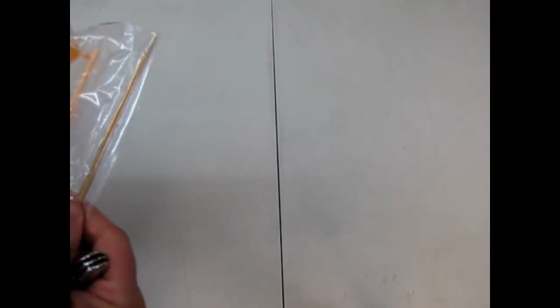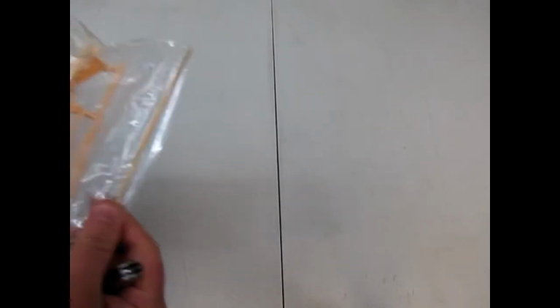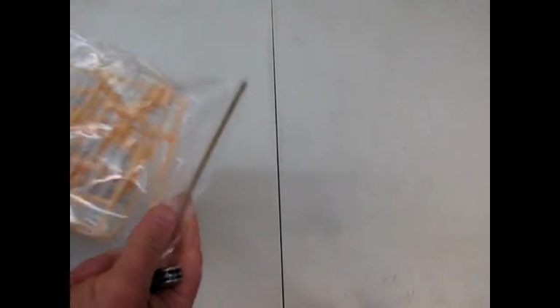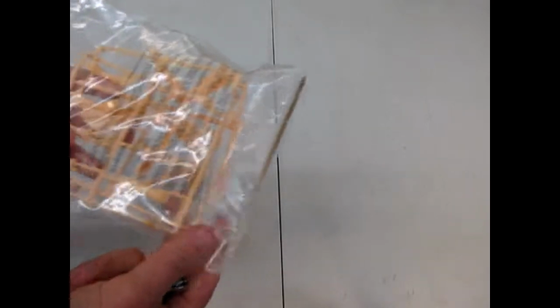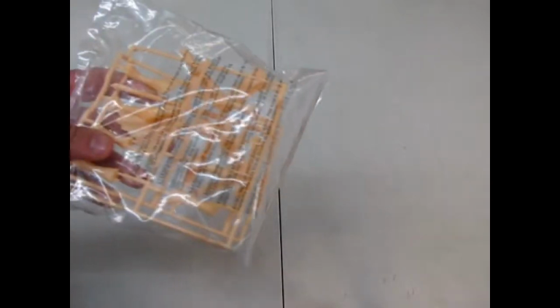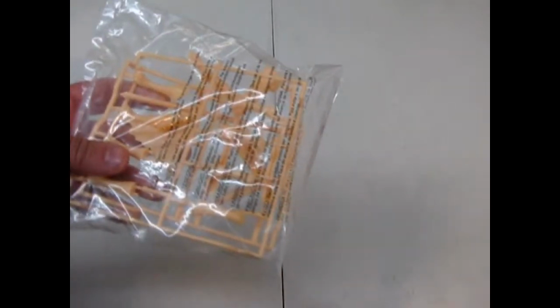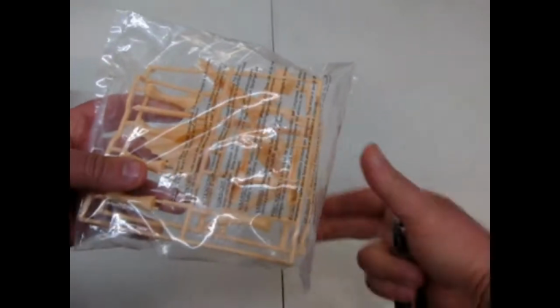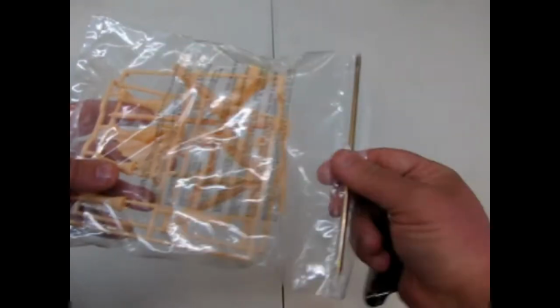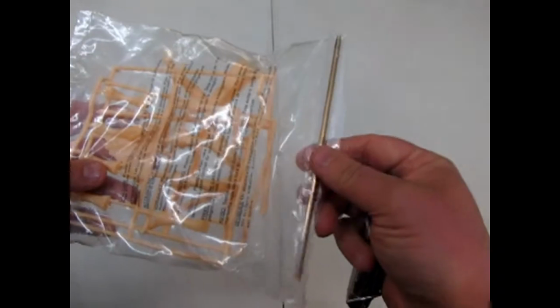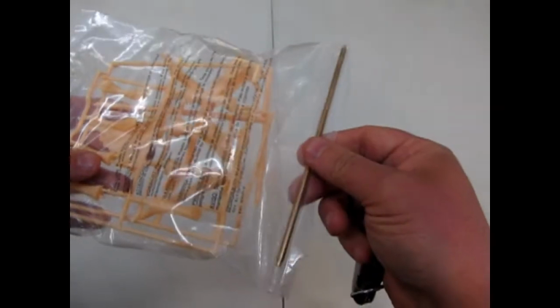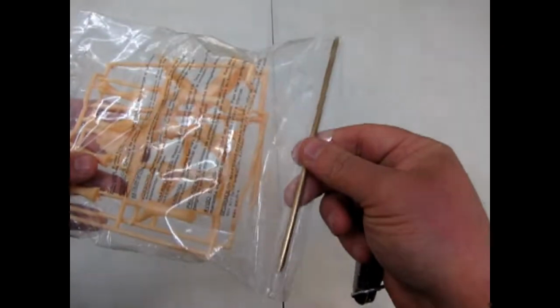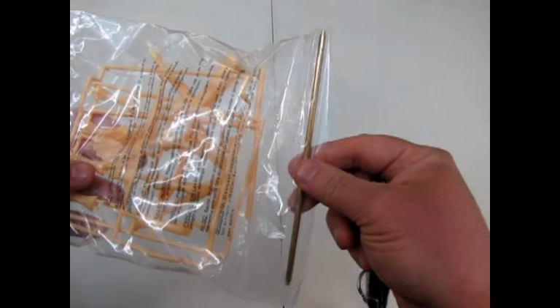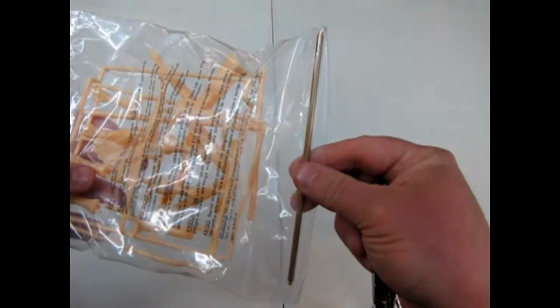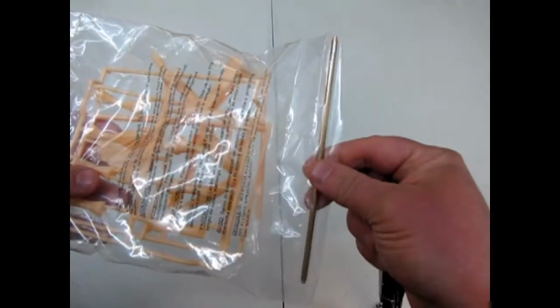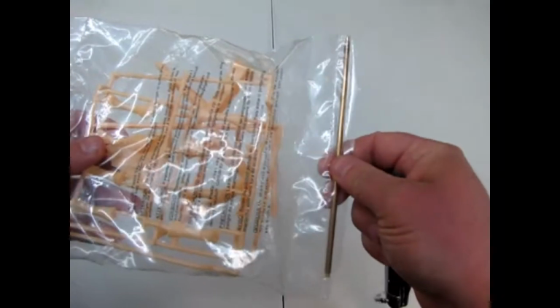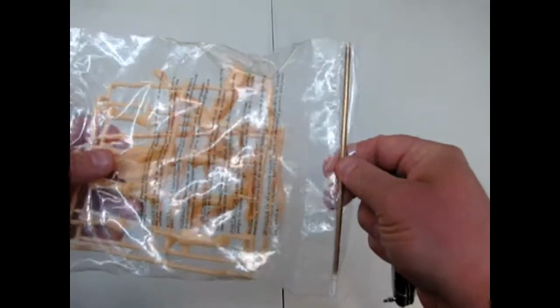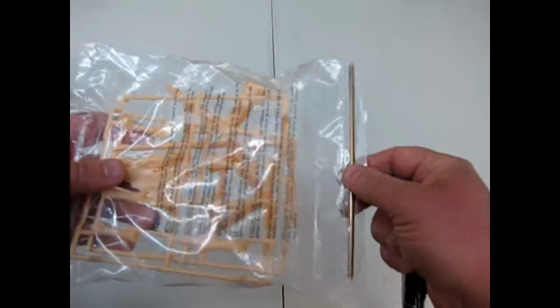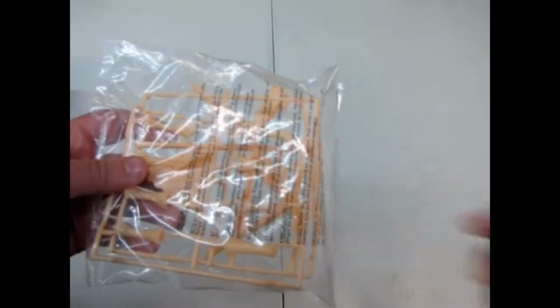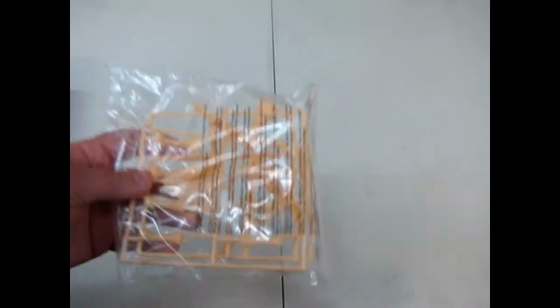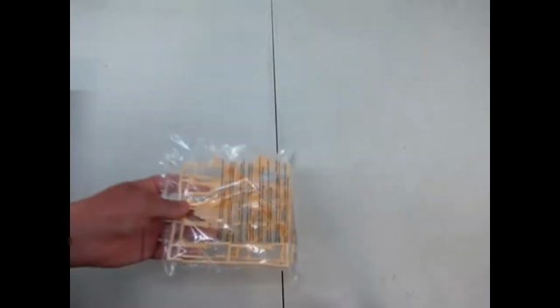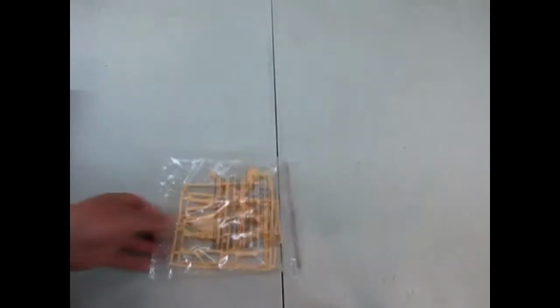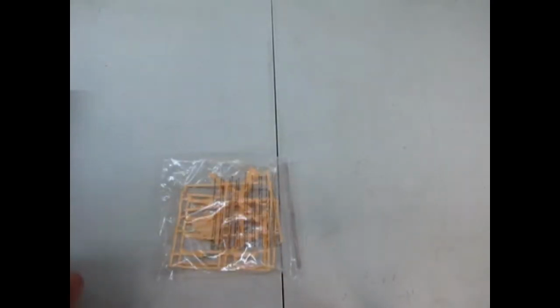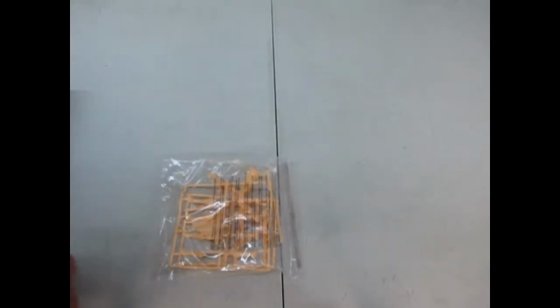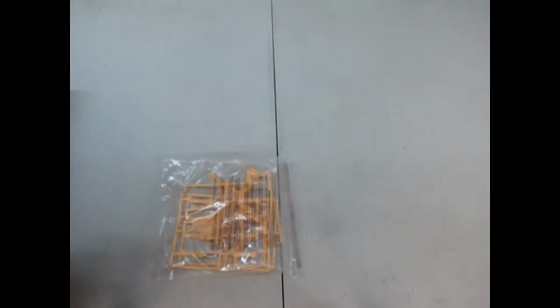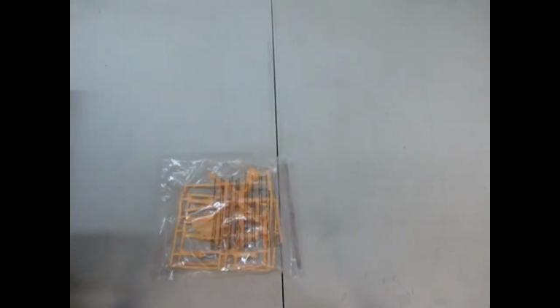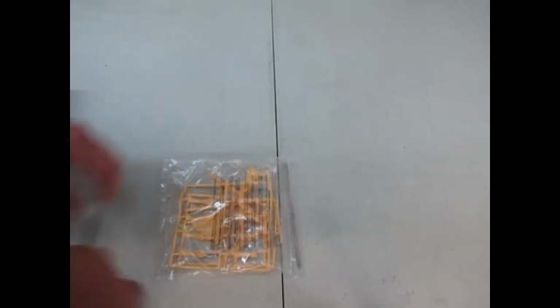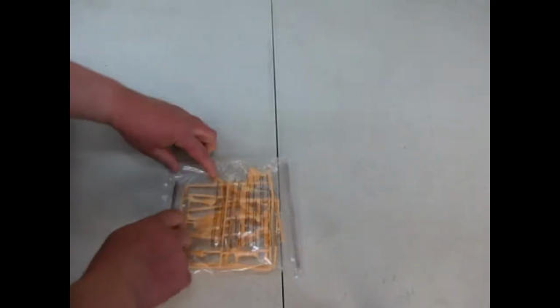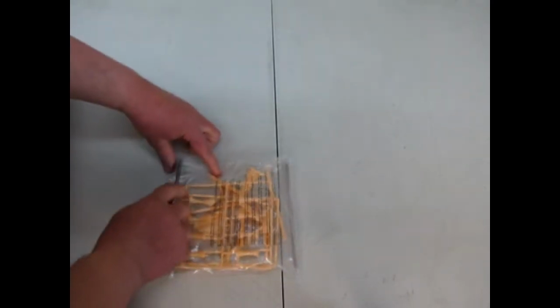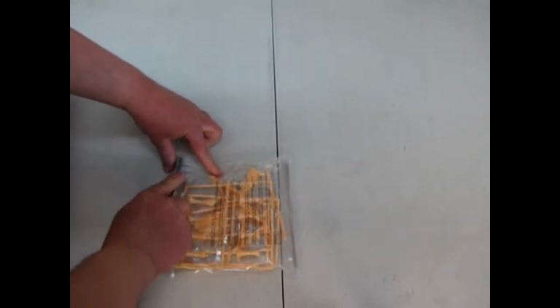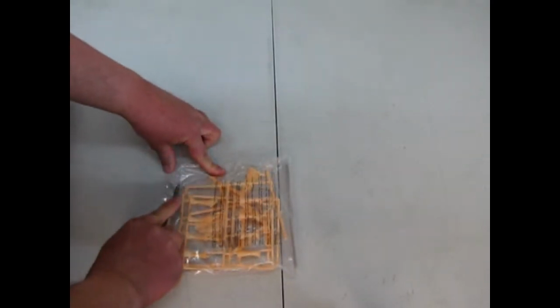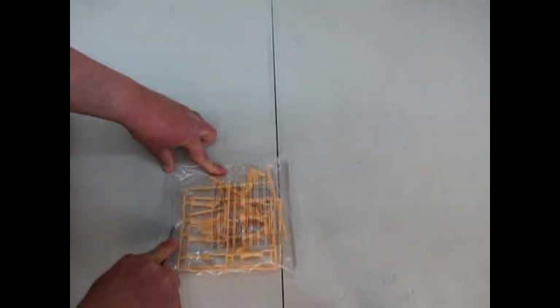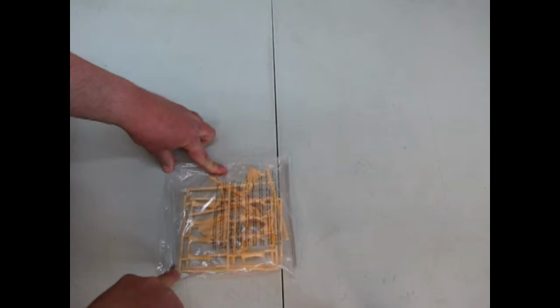We've got a nice bag here with a big brass rod in it, which must be for the candelabra. I'll just cut the plastic on this.